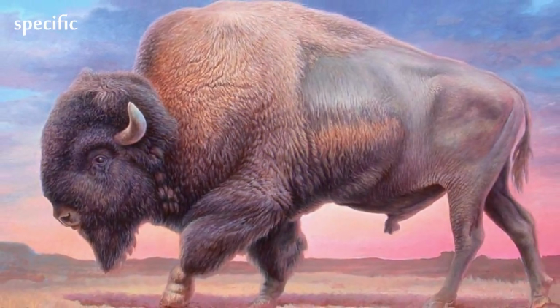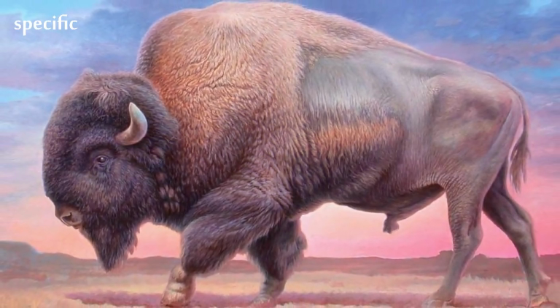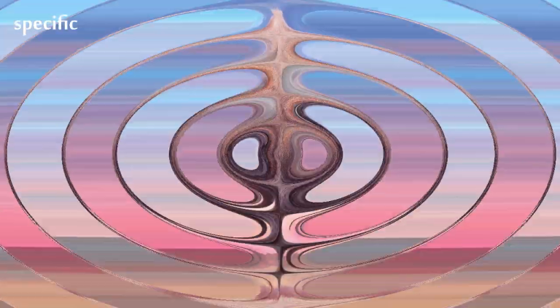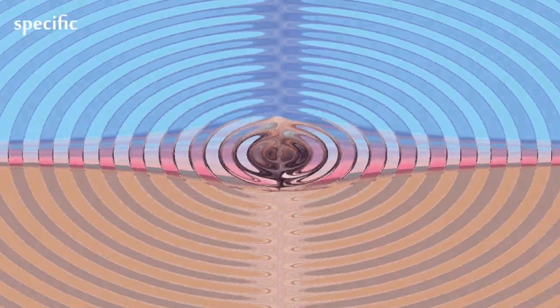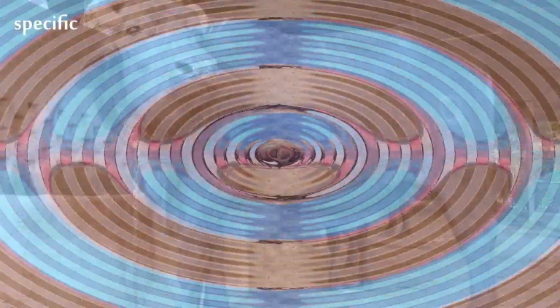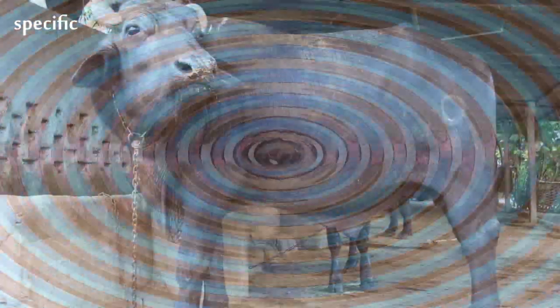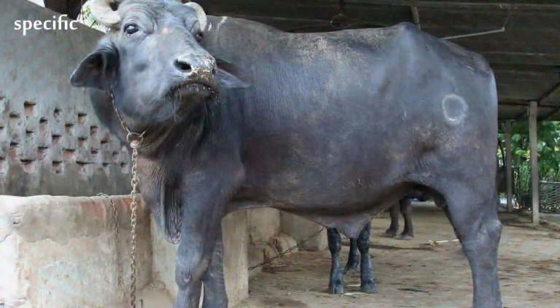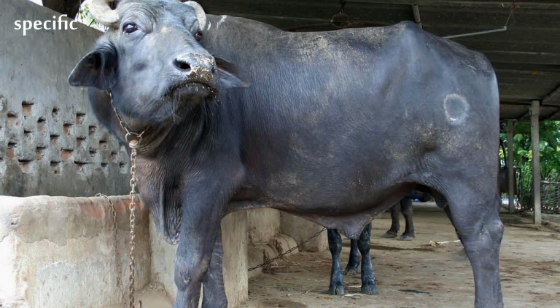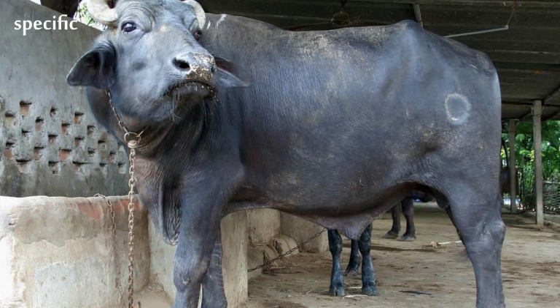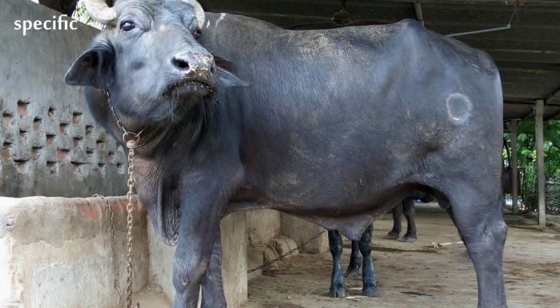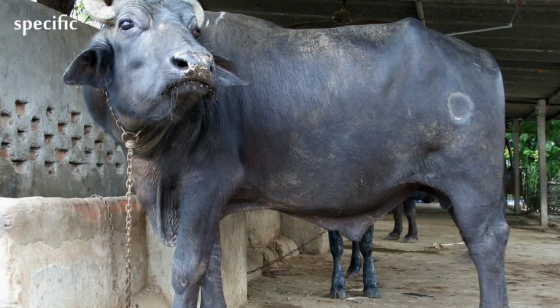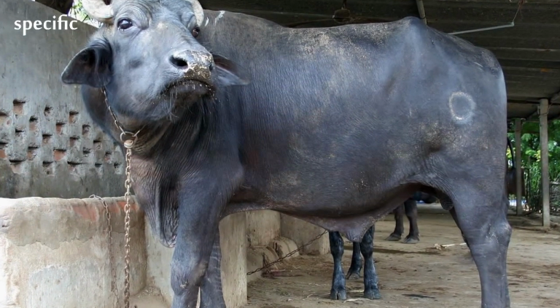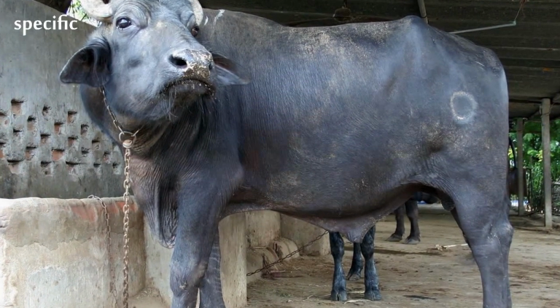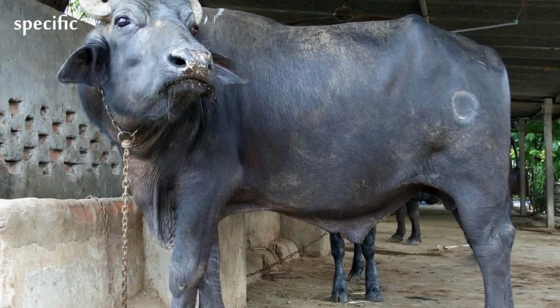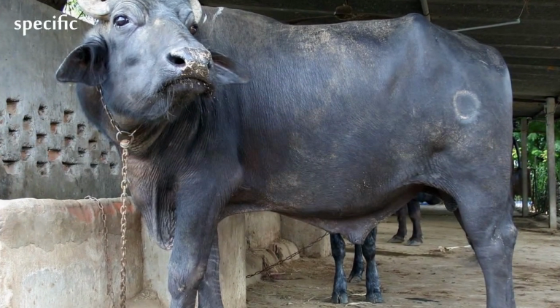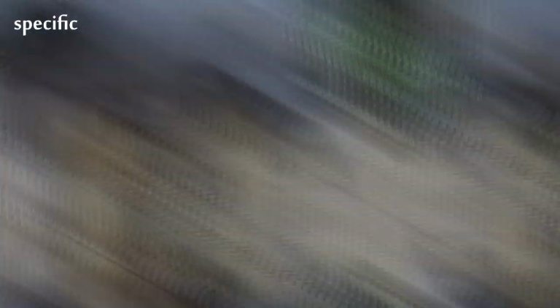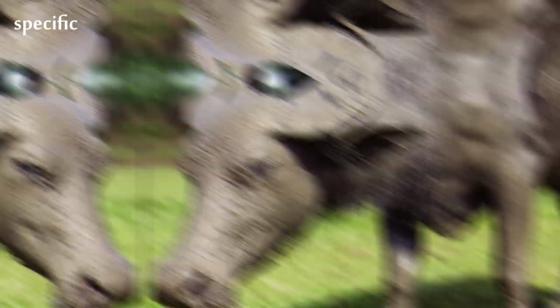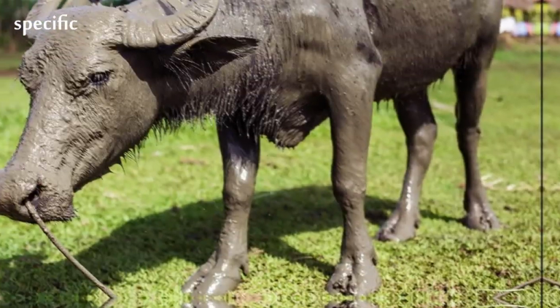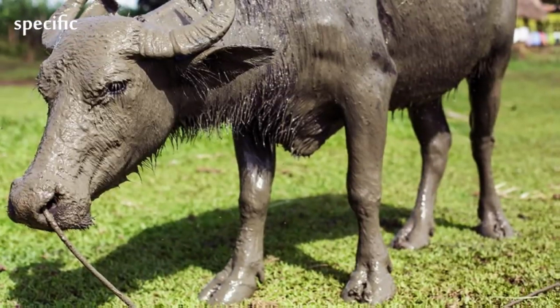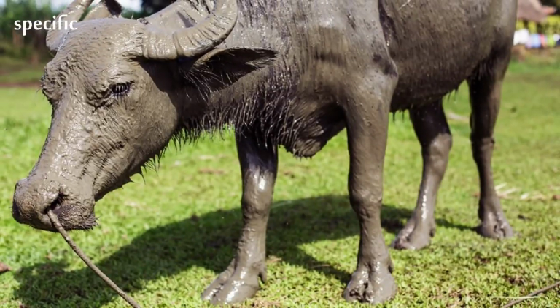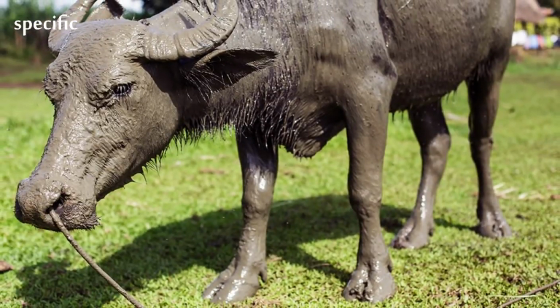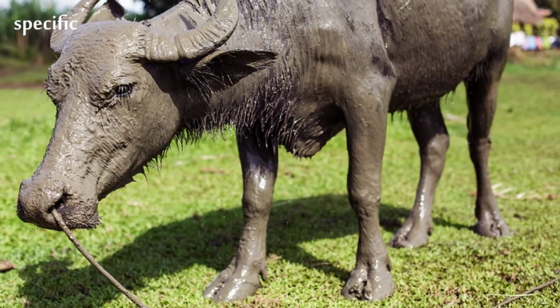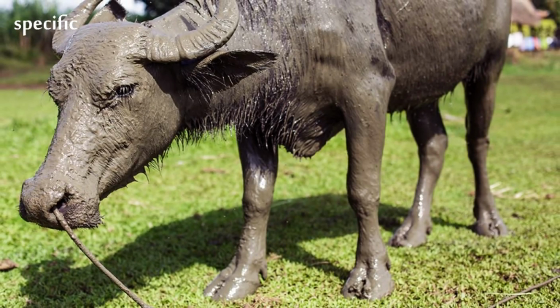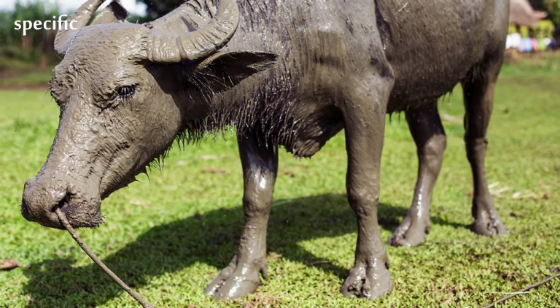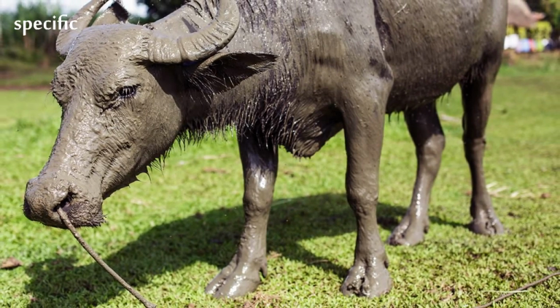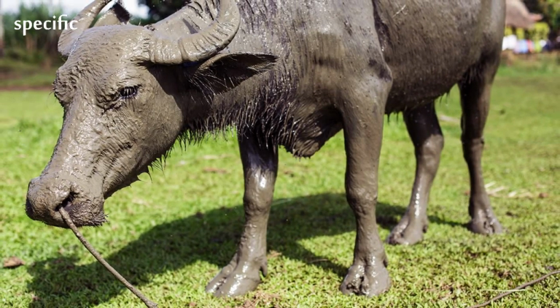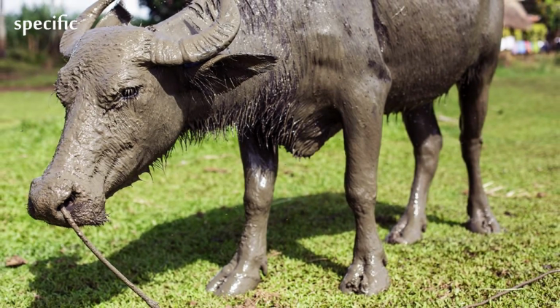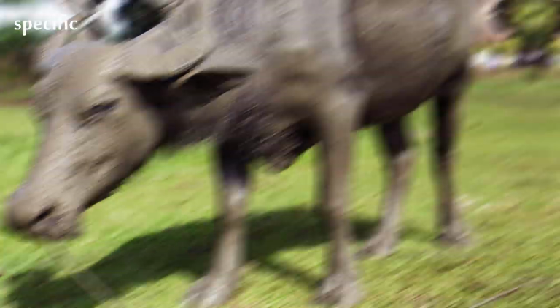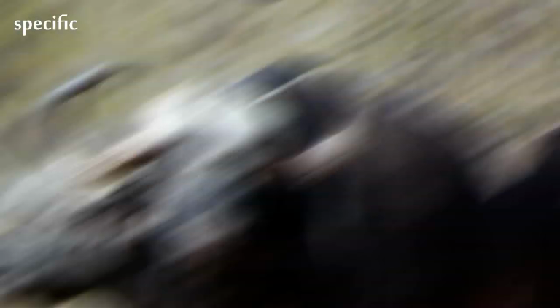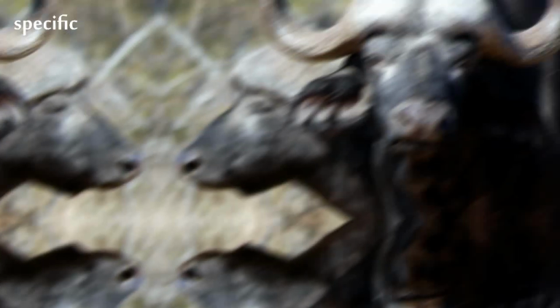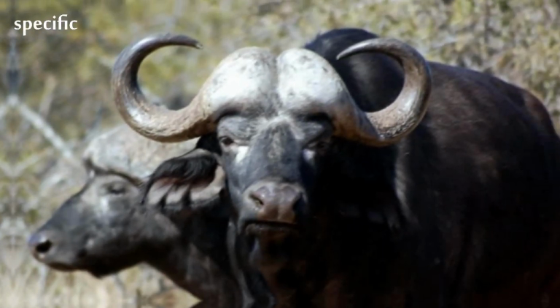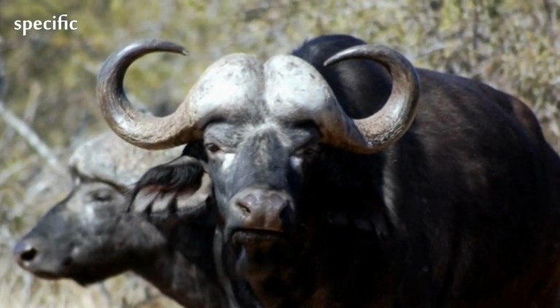Owing to its unpredictable nature, which makes it highly dangerous to humans, the African buffalo has never been domesticated, unlike its Asian counterpart, the water buffalo.